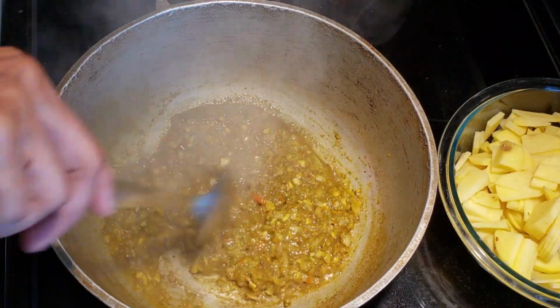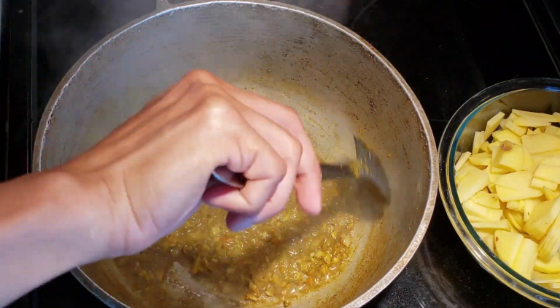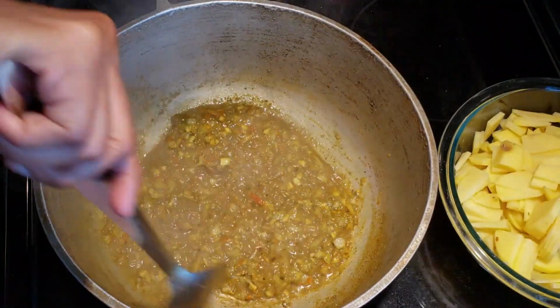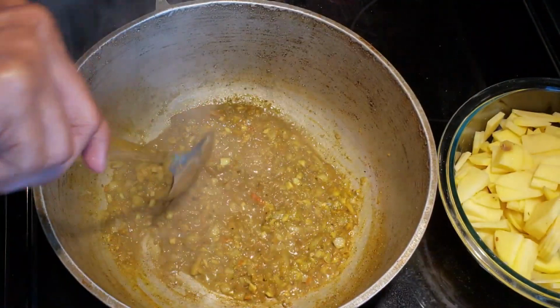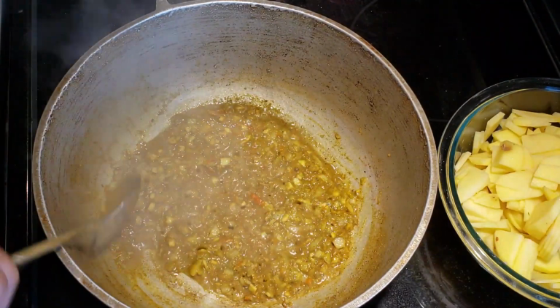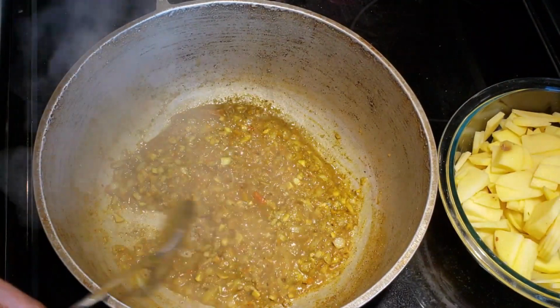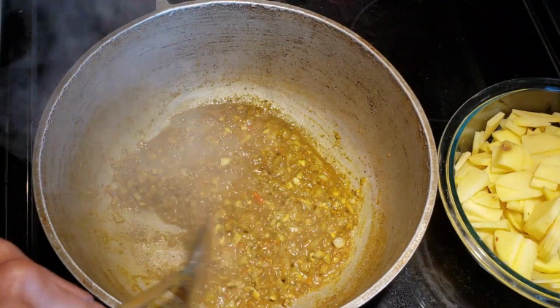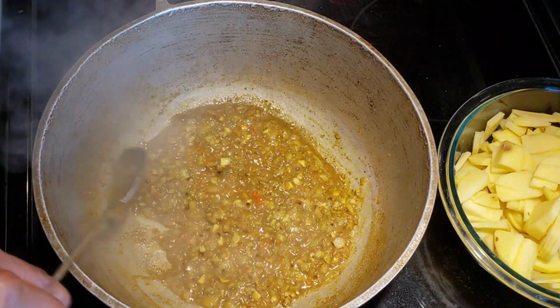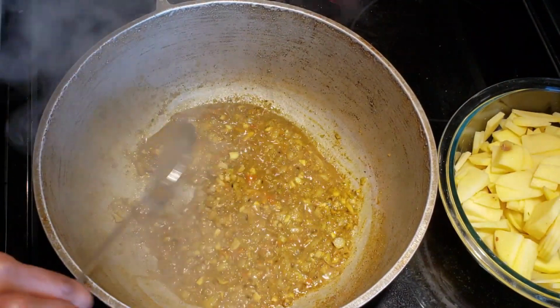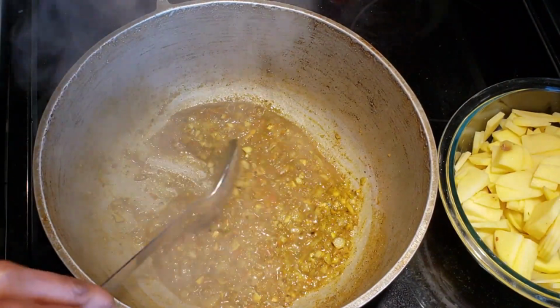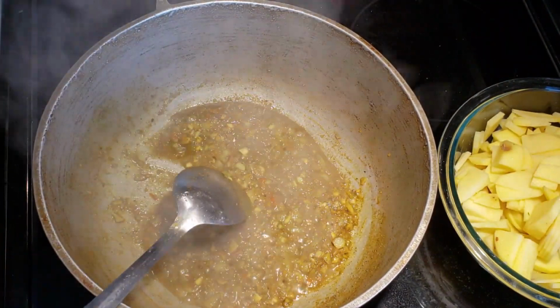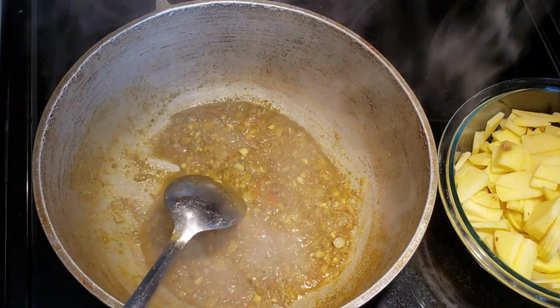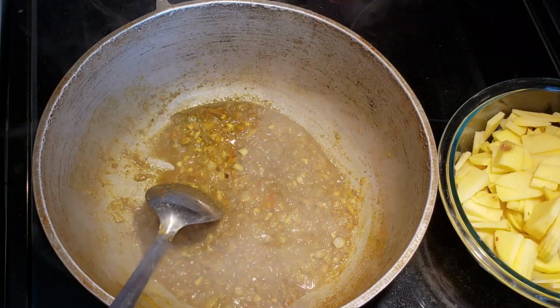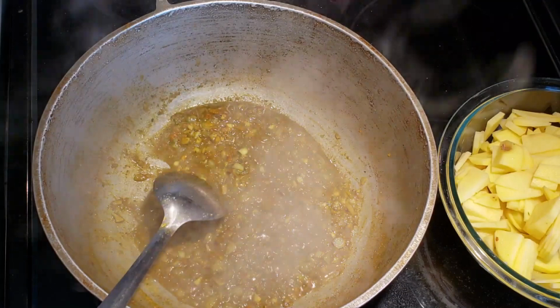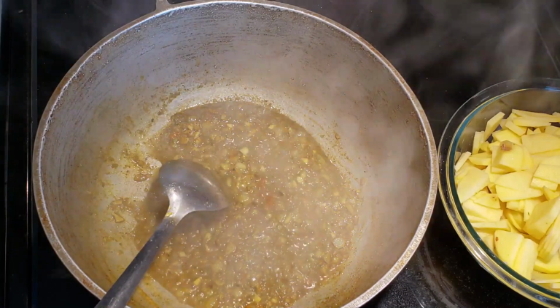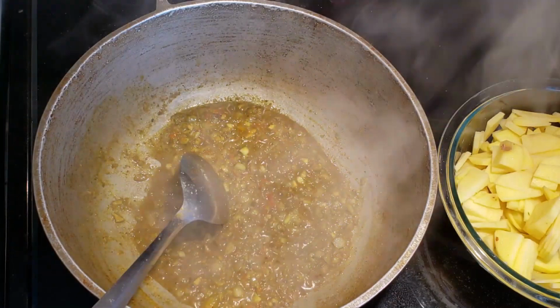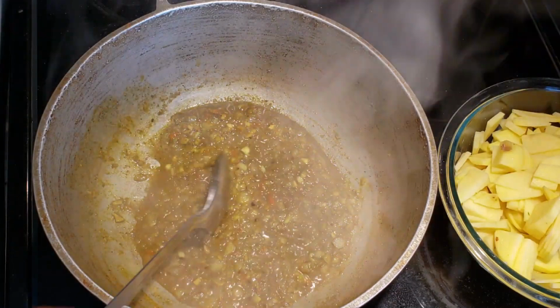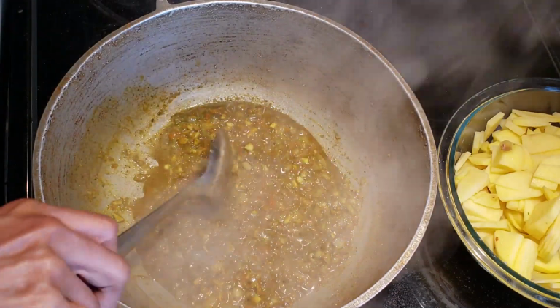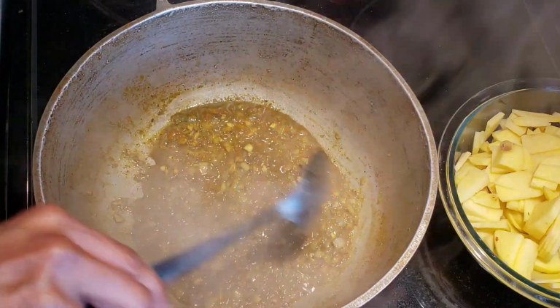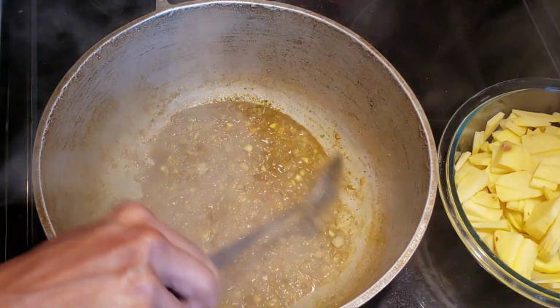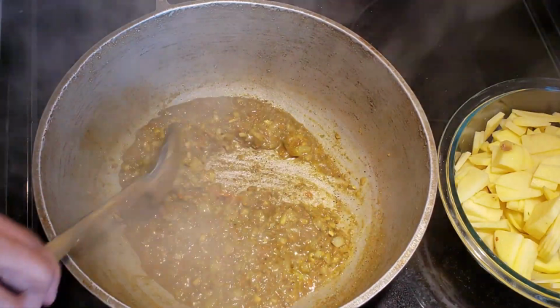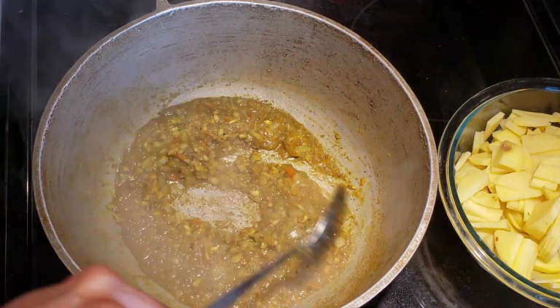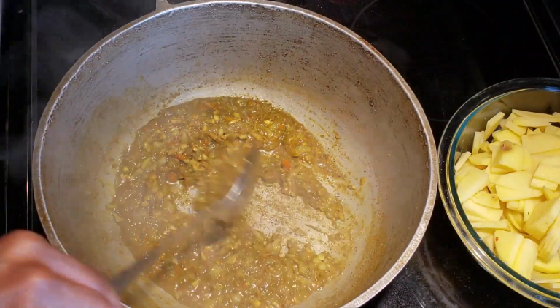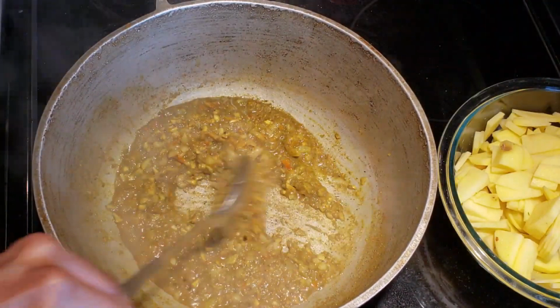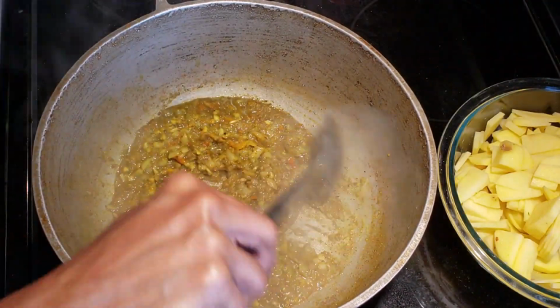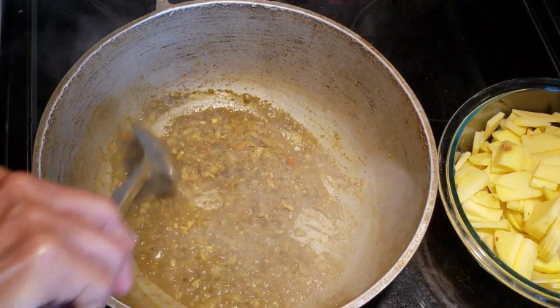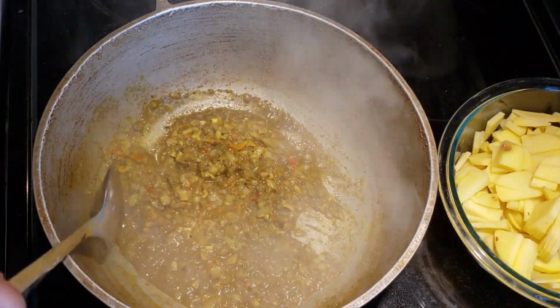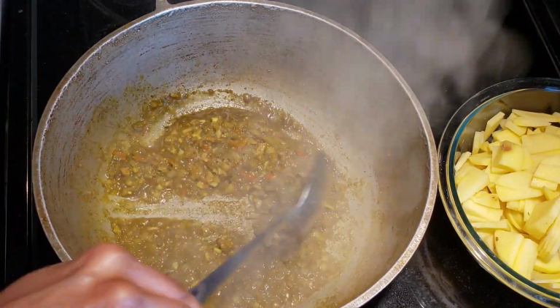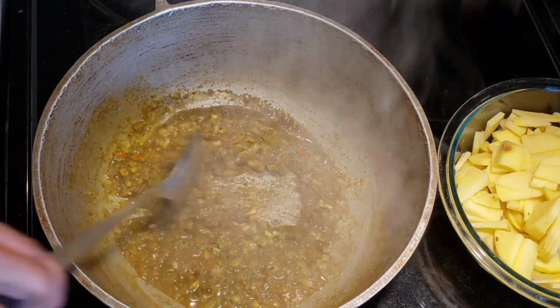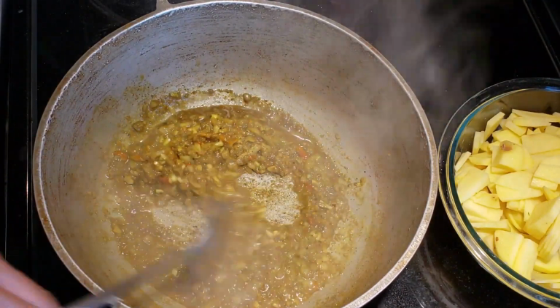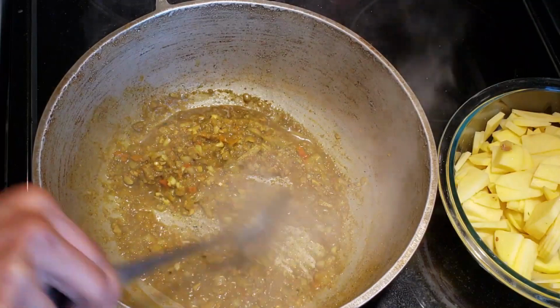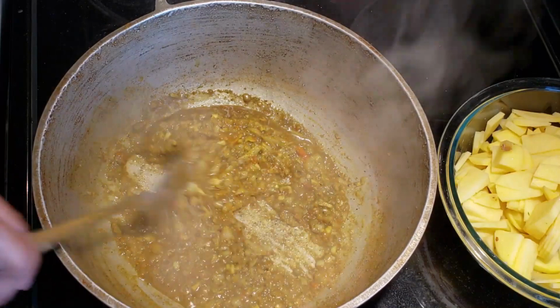Keep stirring and cook for about one to two minutes until thick and until you can see the oil separating from the curry. Keep an eye on it at this point because you don't want it to burn, so lower the heat again if you need to.